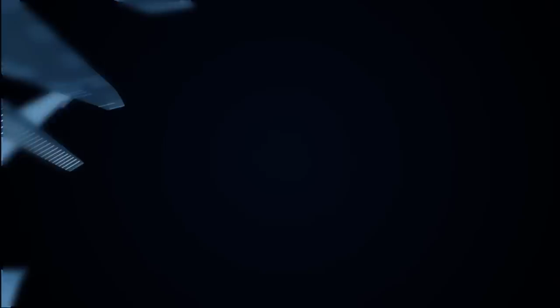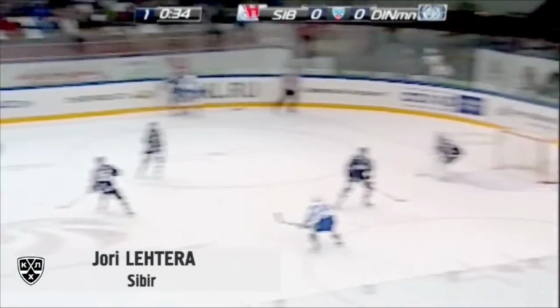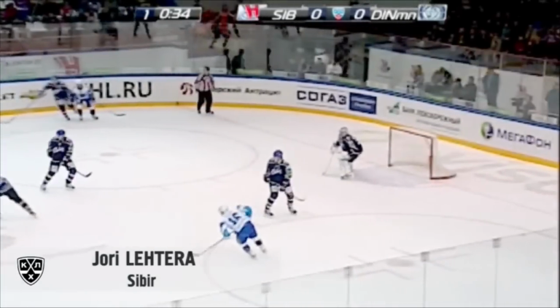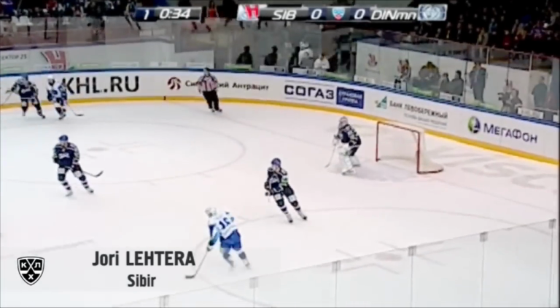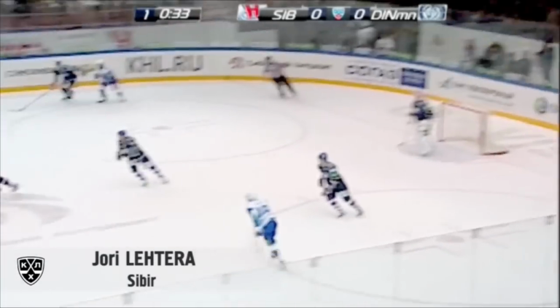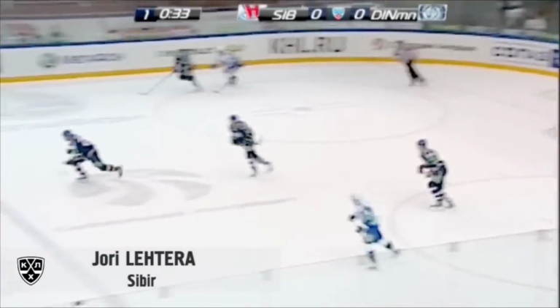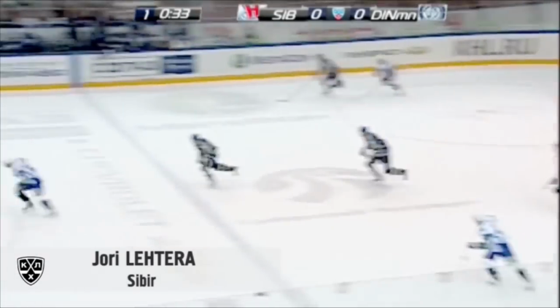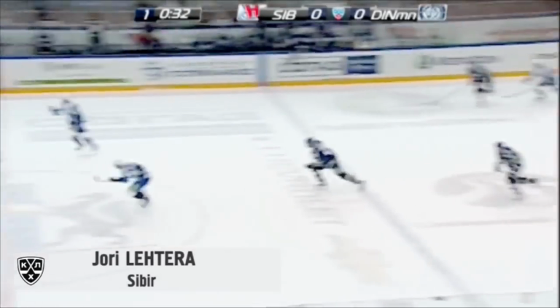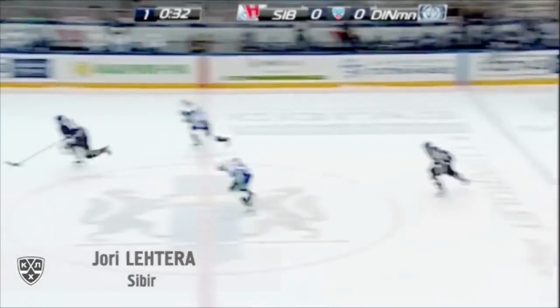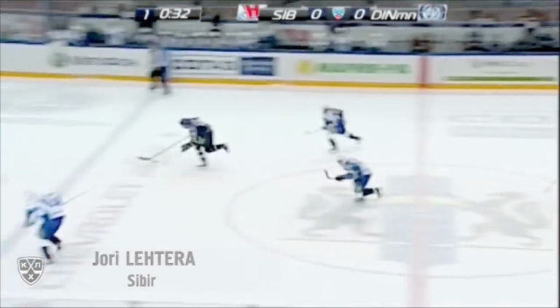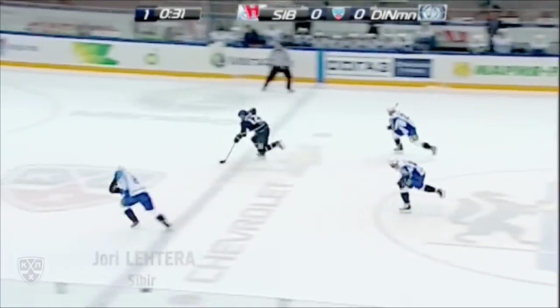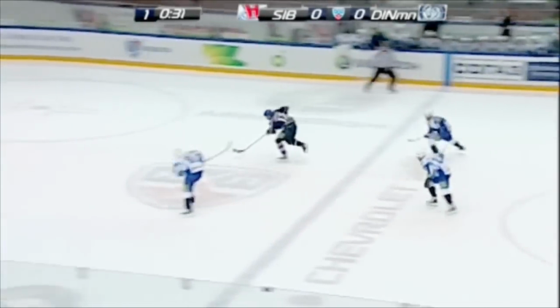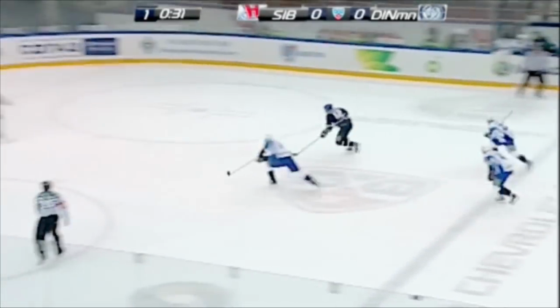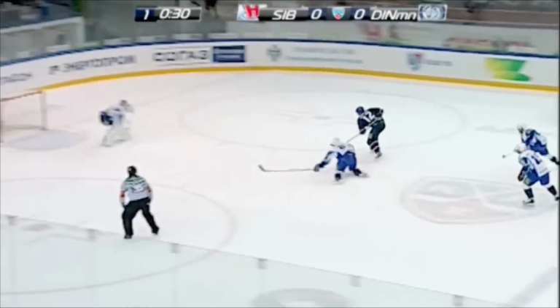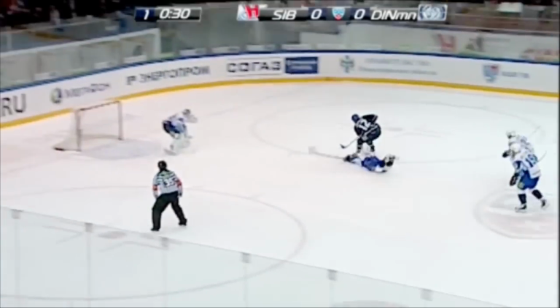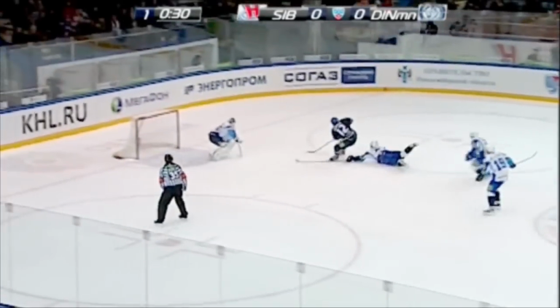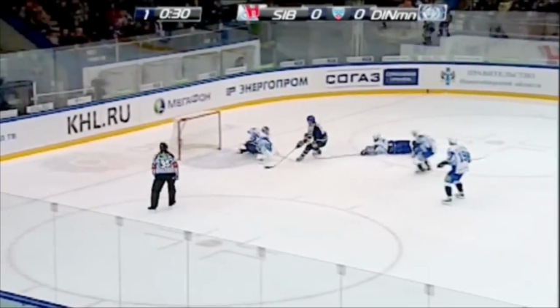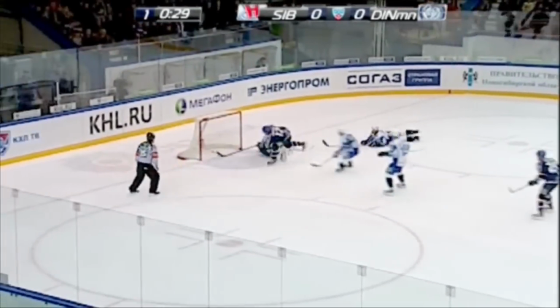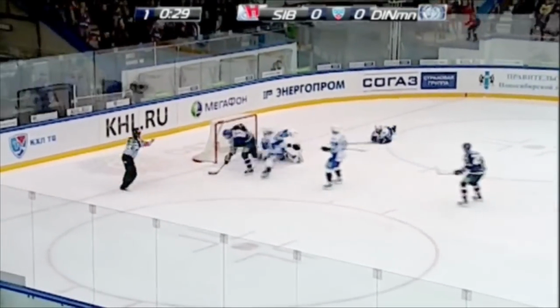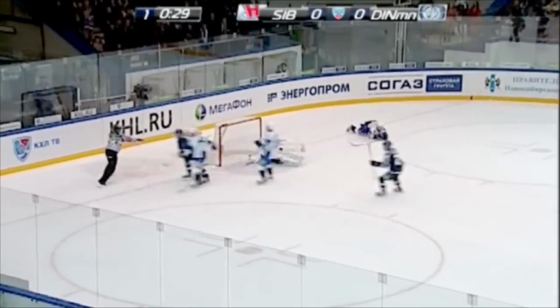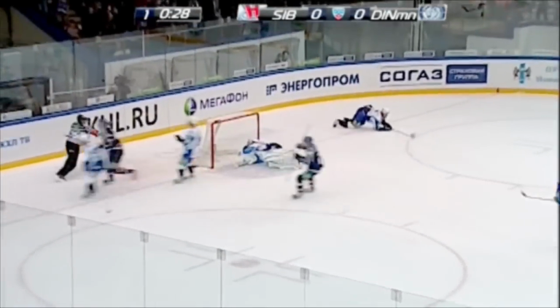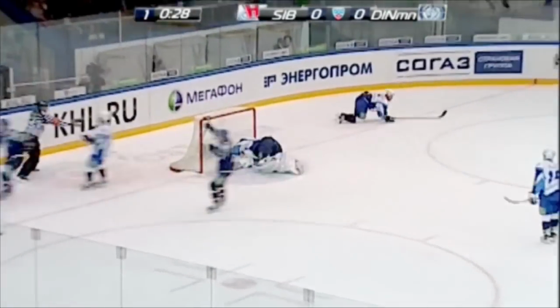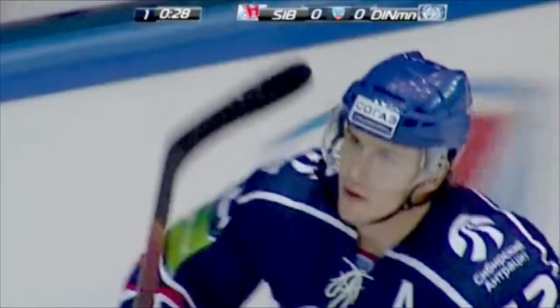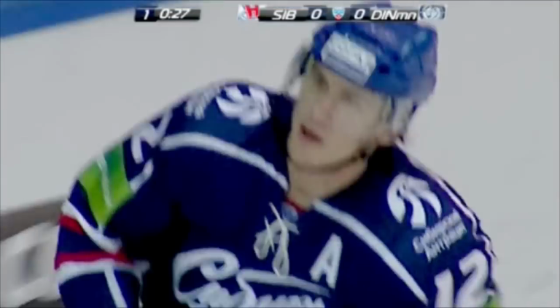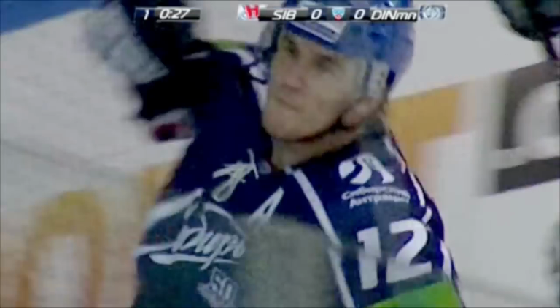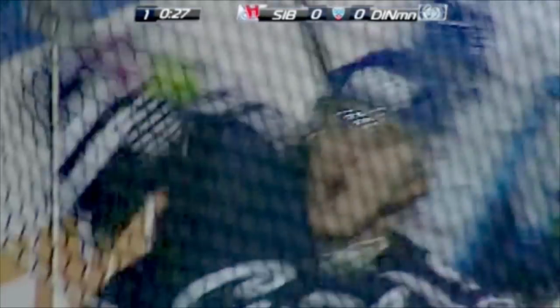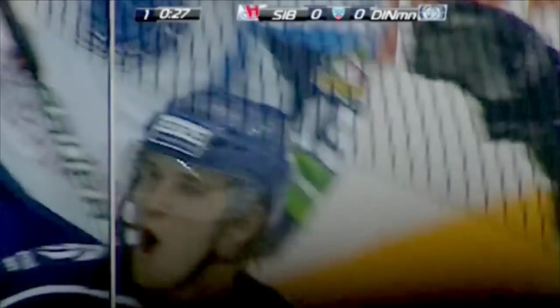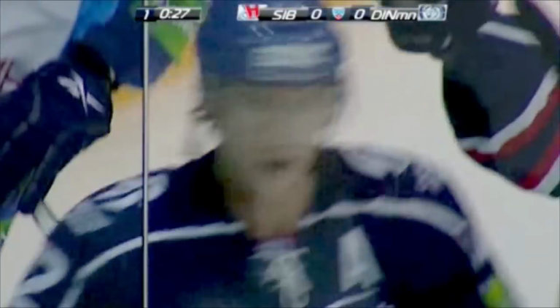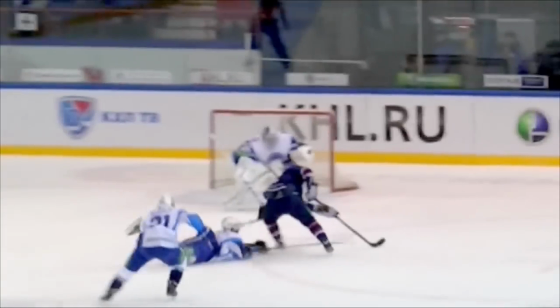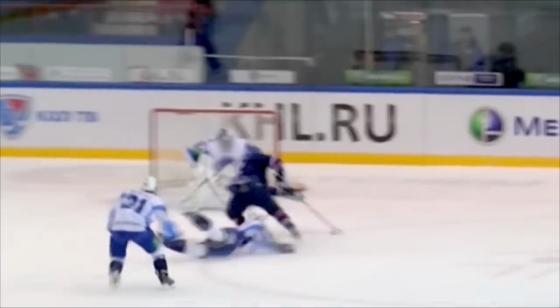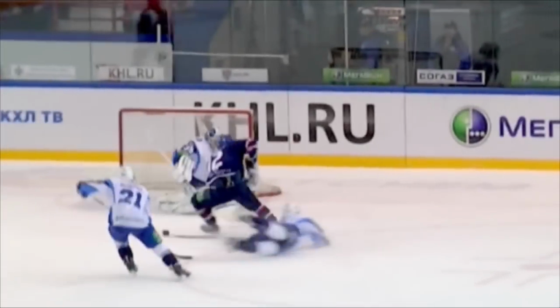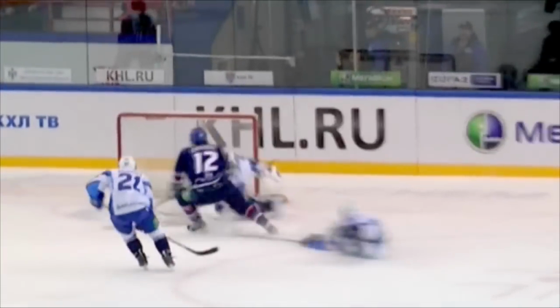Number 9 goes to Jori Lehtirov of Sibir-Novosibirsk. He storms into the crease, puts the puck in. And I don't know, should we redefine the term 'Finnish flash' now? Calm down, calm down.